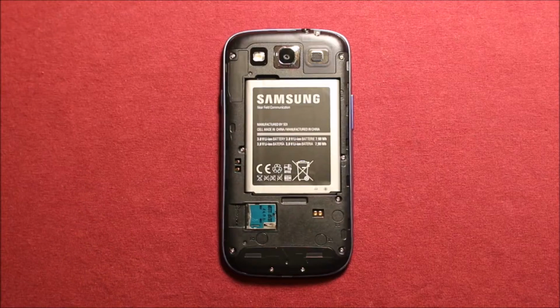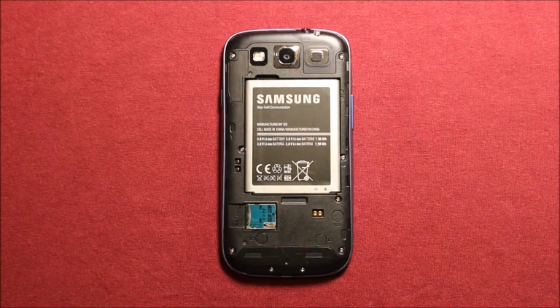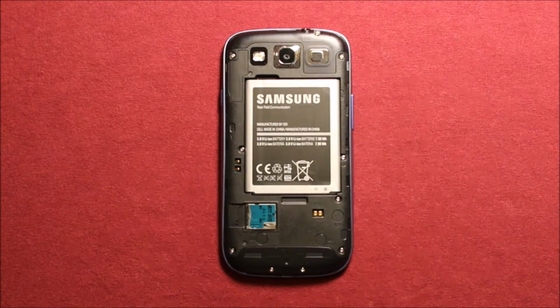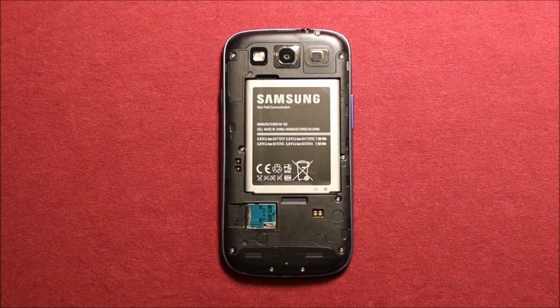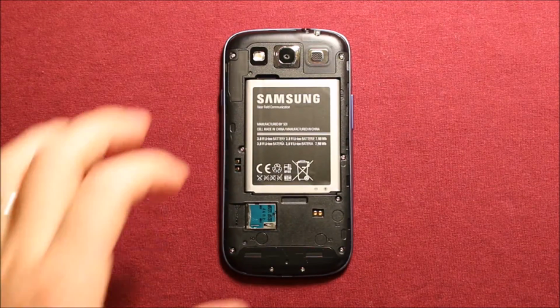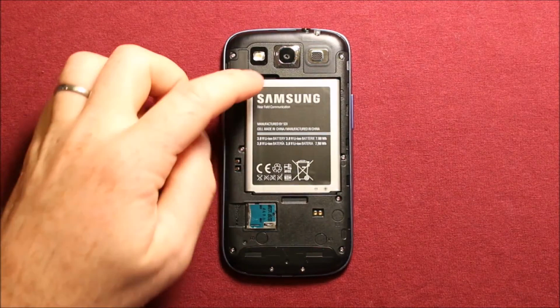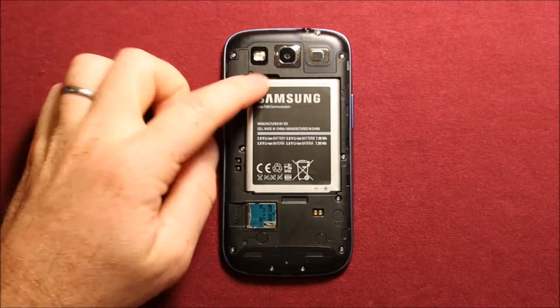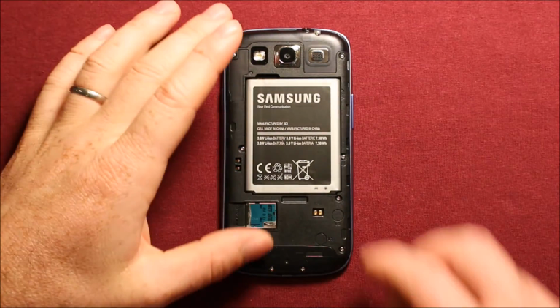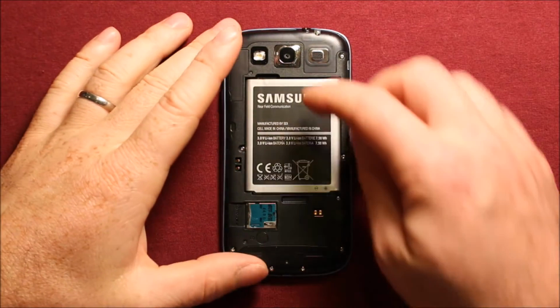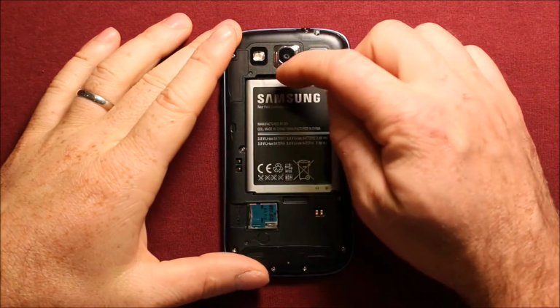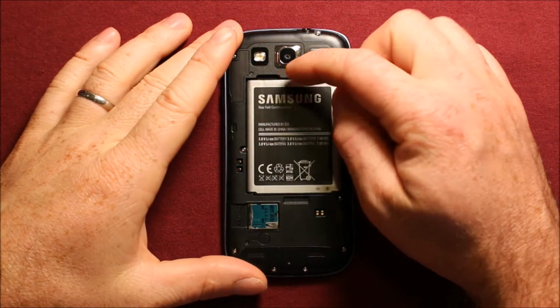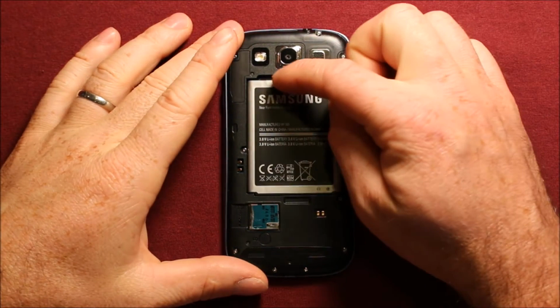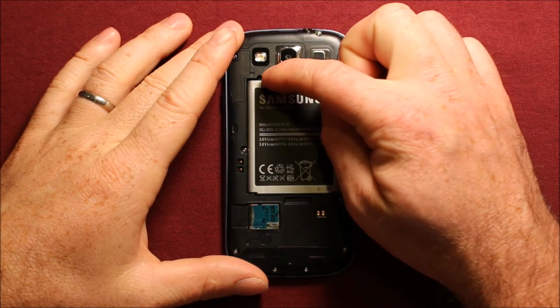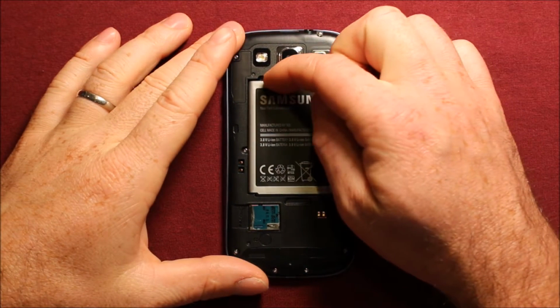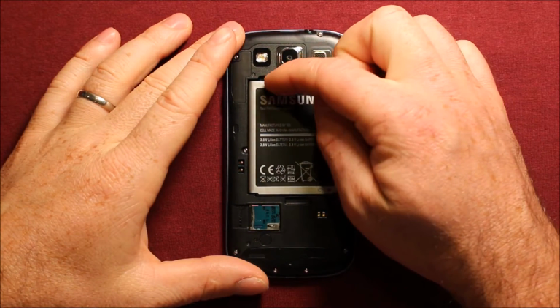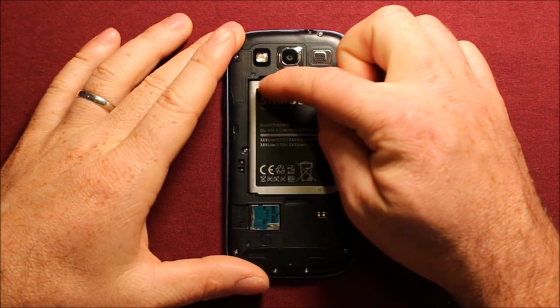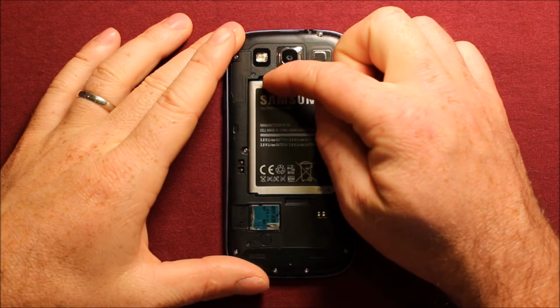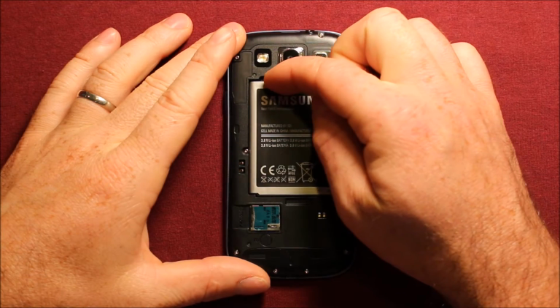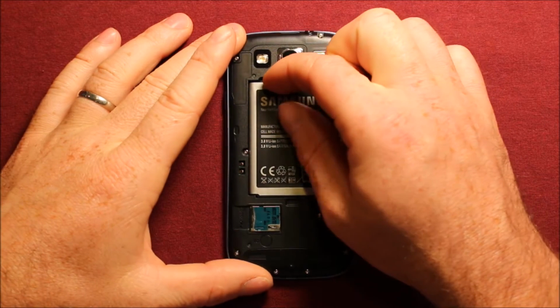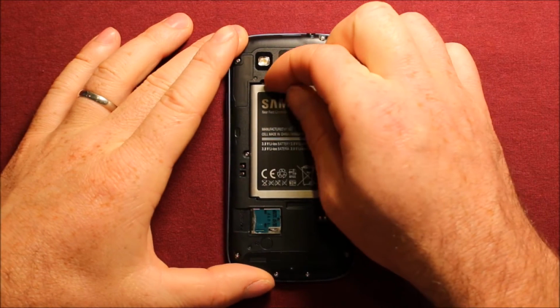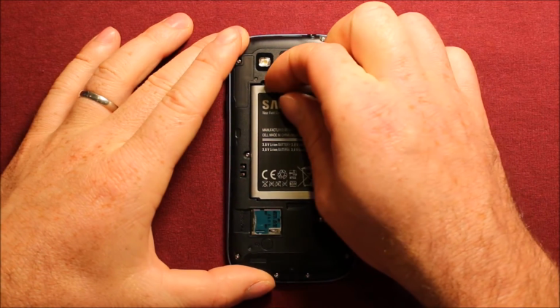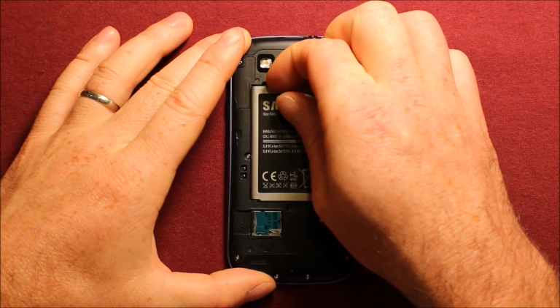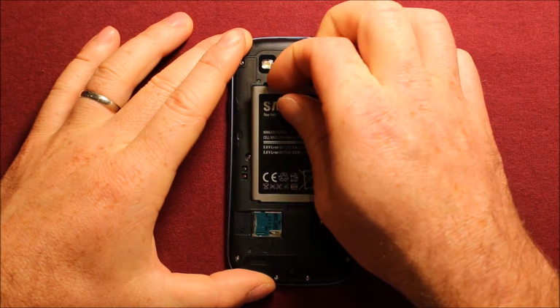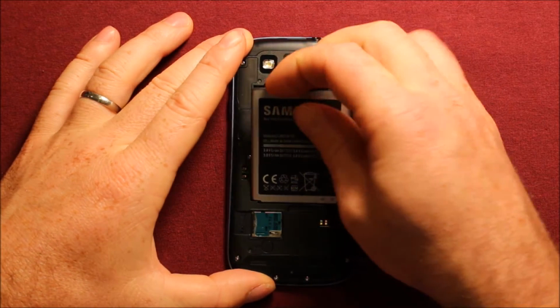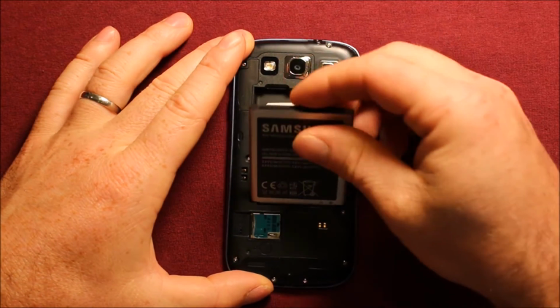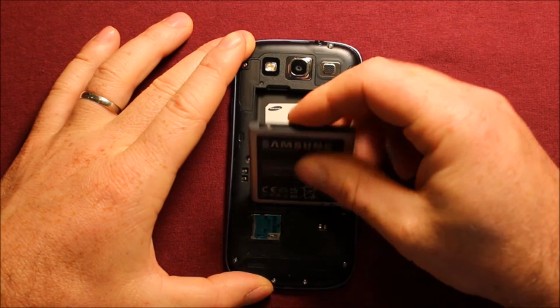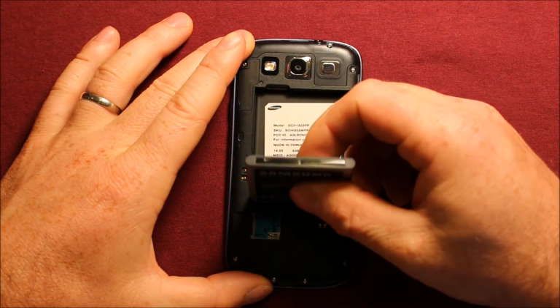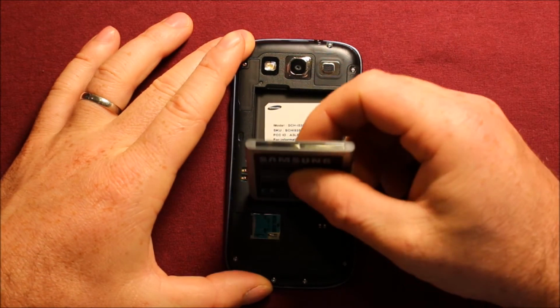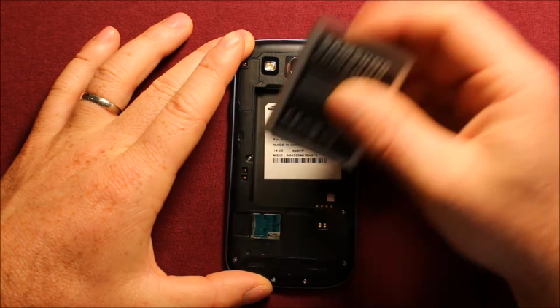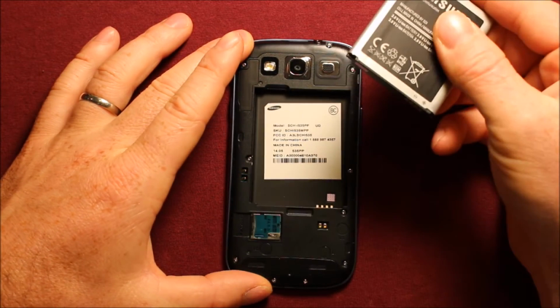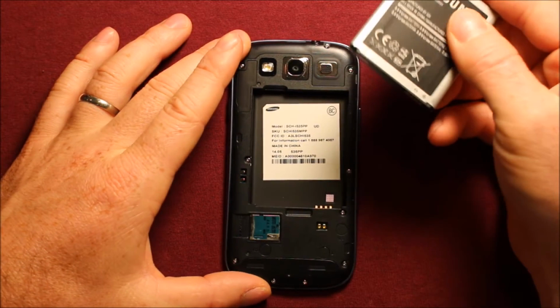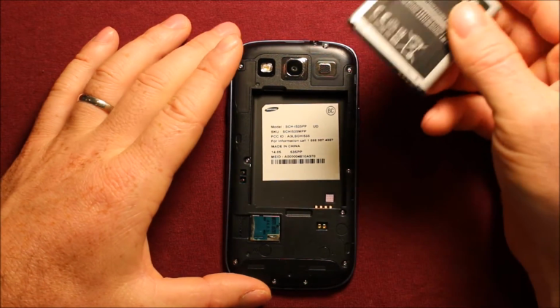To remove the battery, same thing — just put your finger right here in this slot, pry up, and it comes right out.